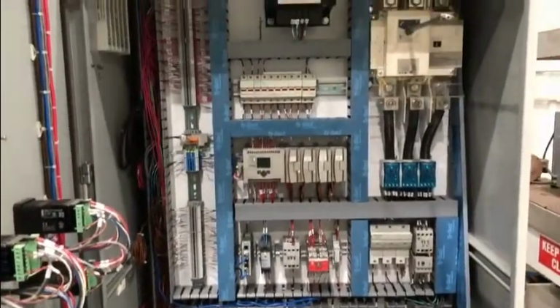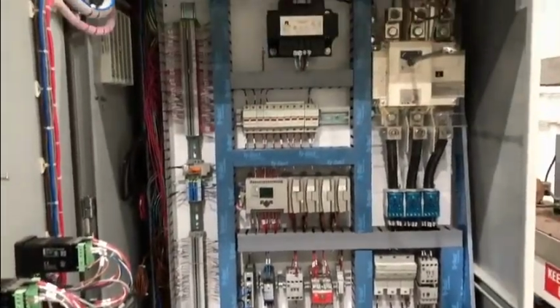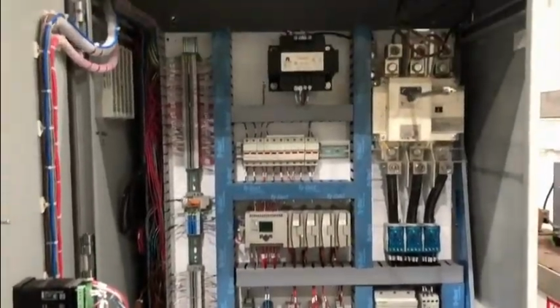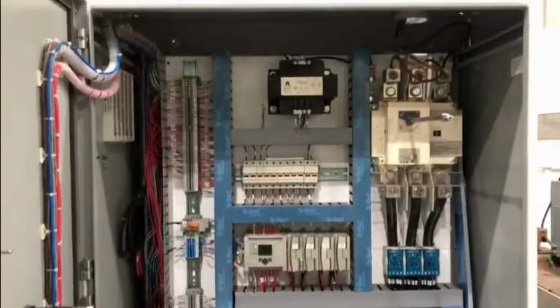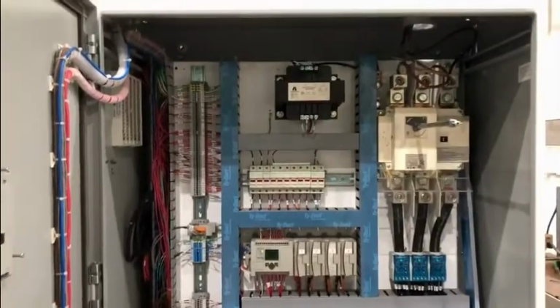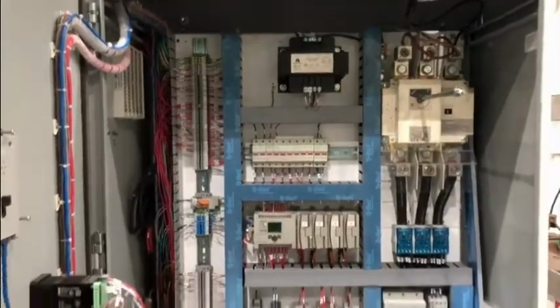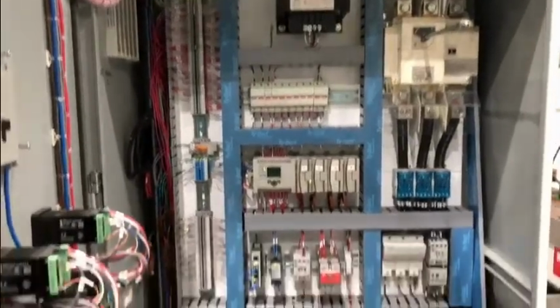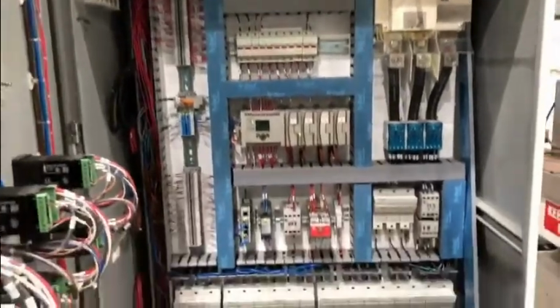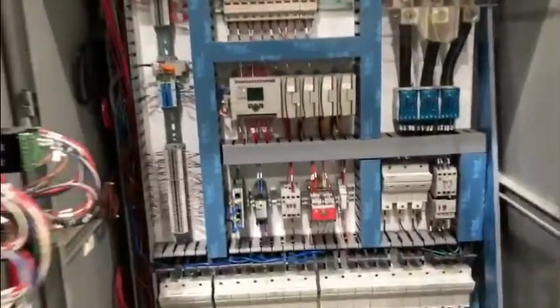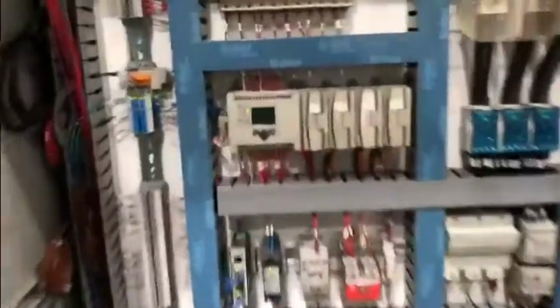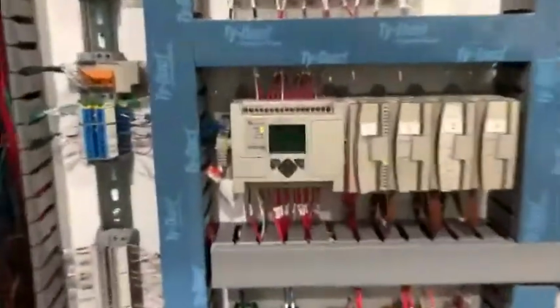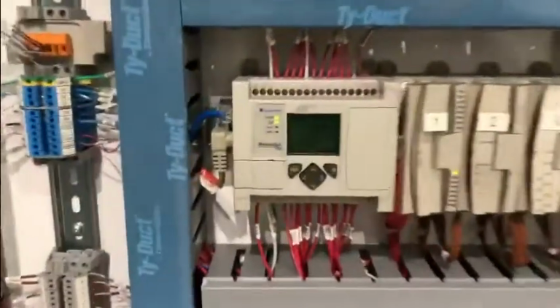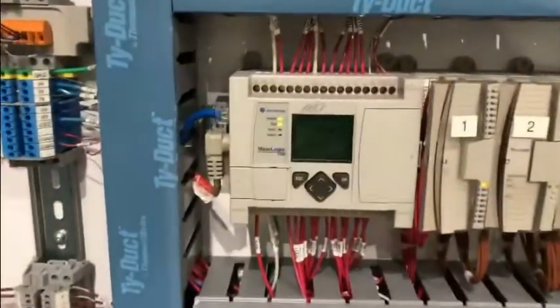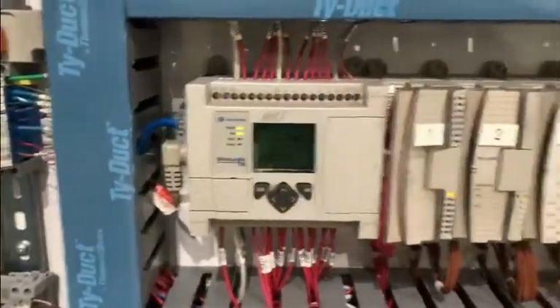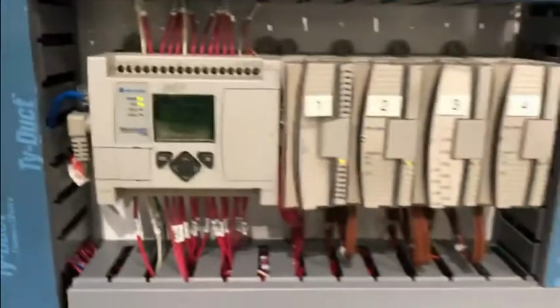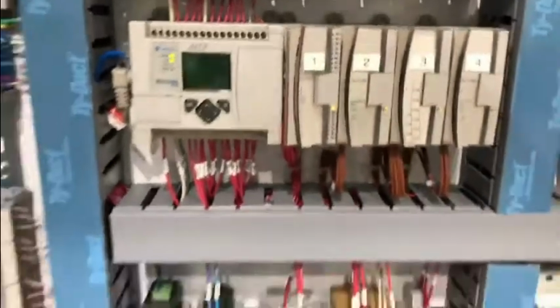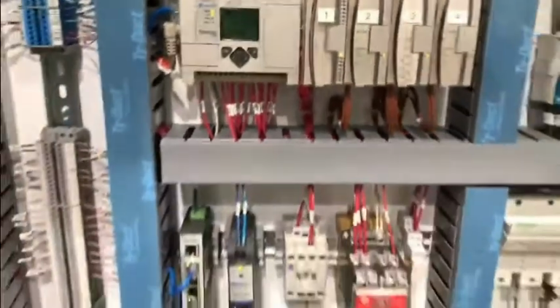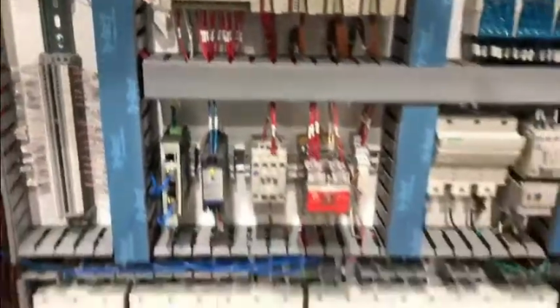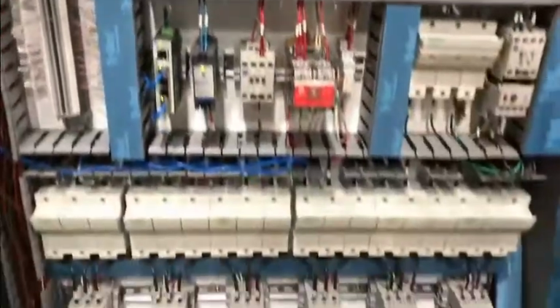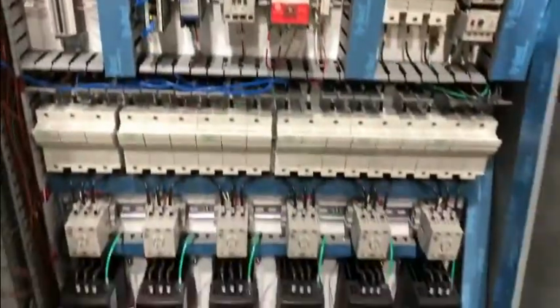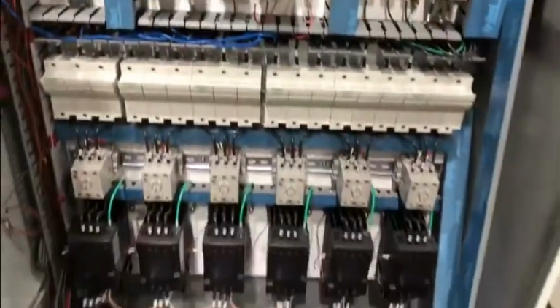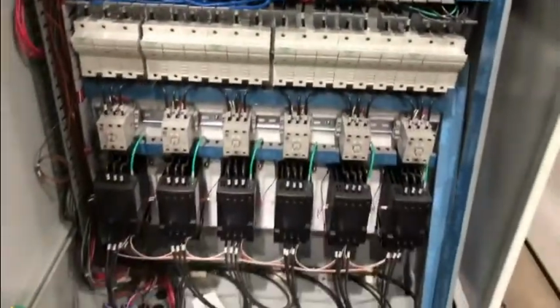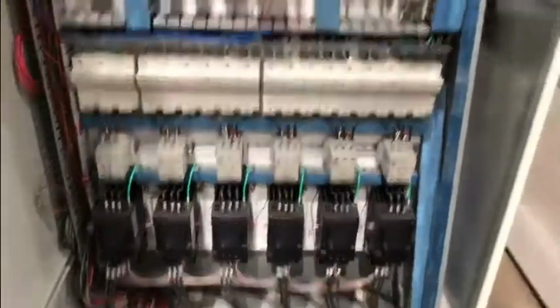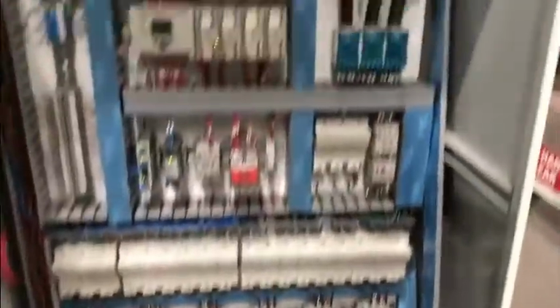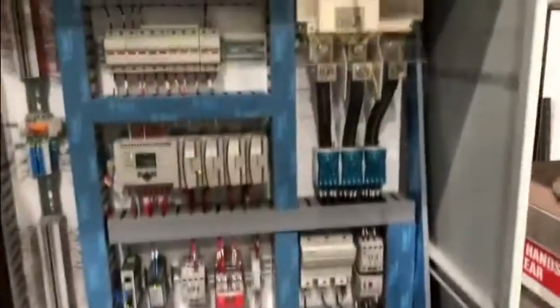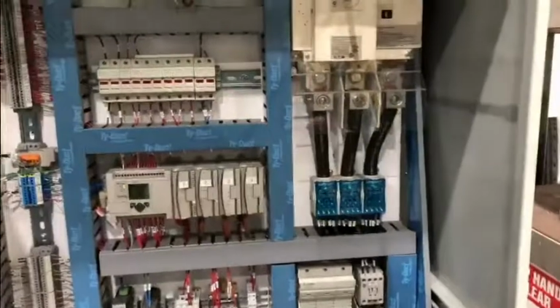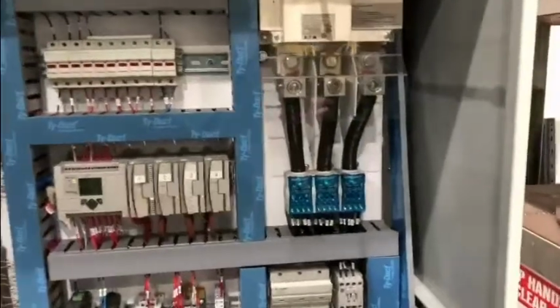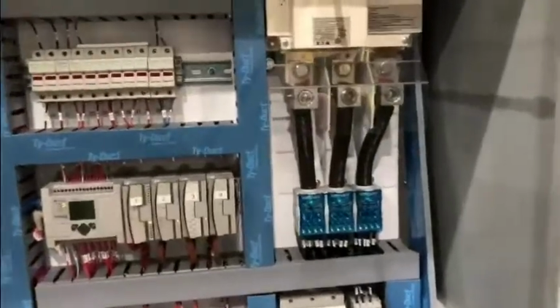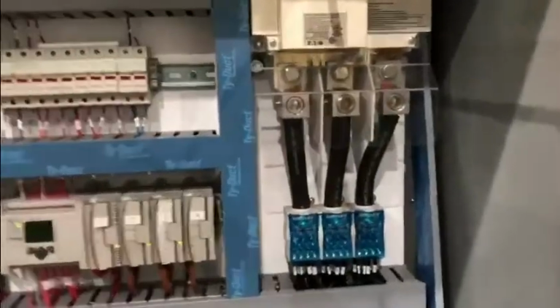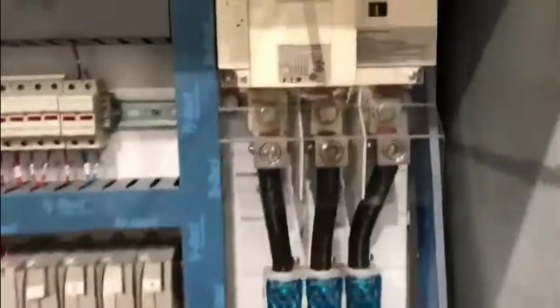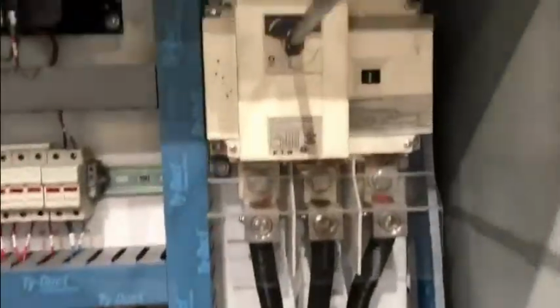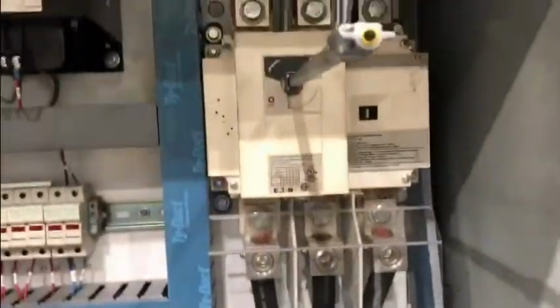200-ton ActiDyne press, wired 480-volt 200-amp service.